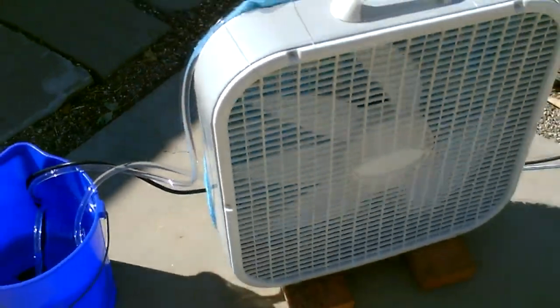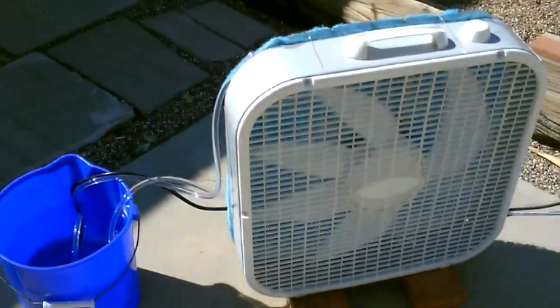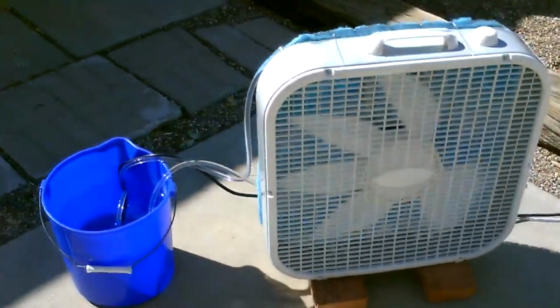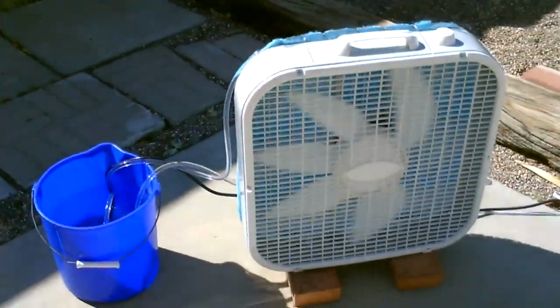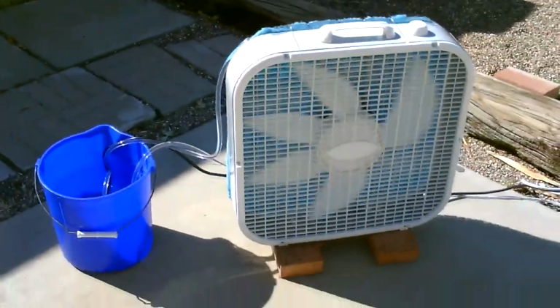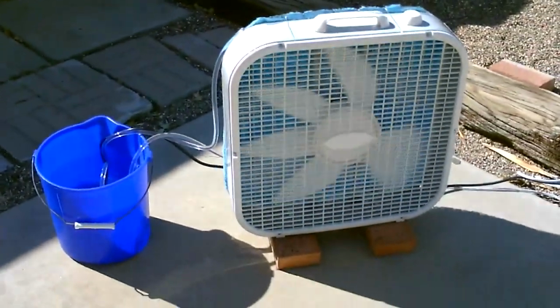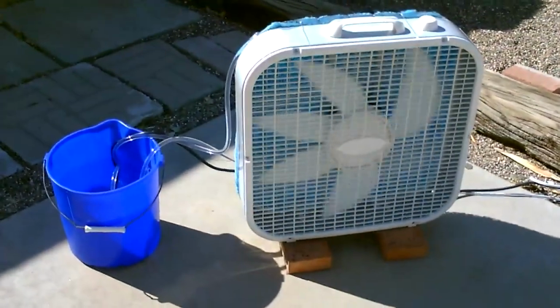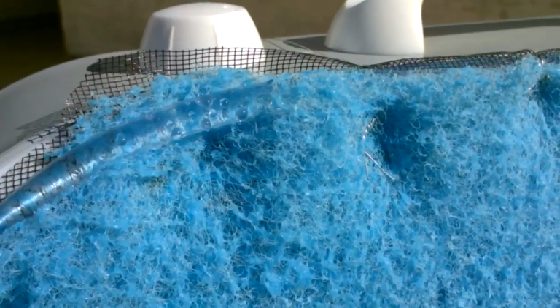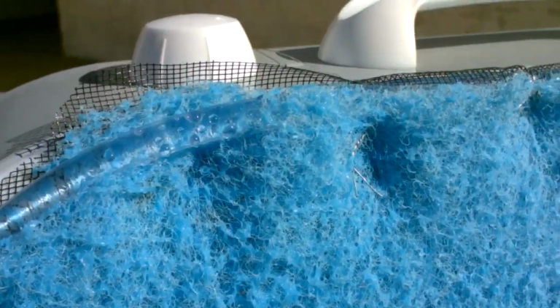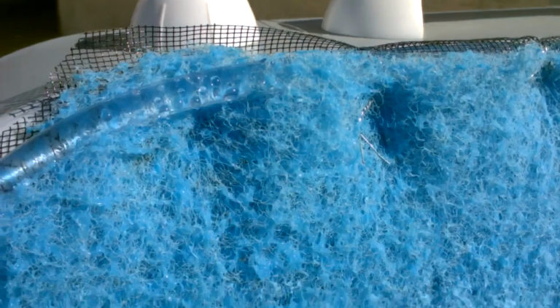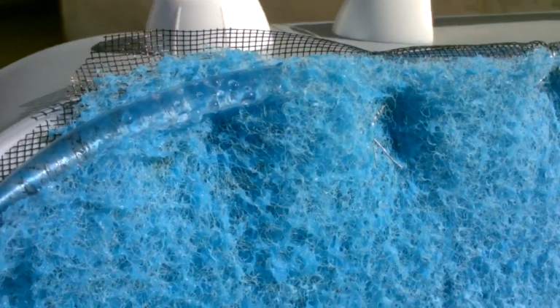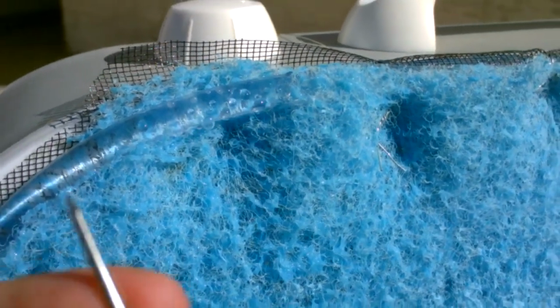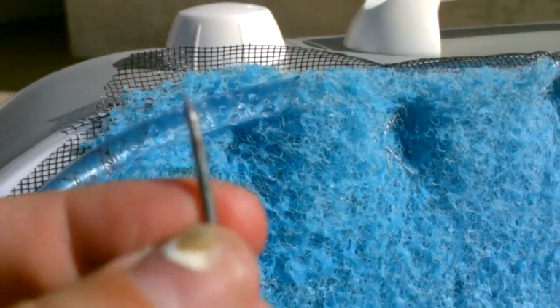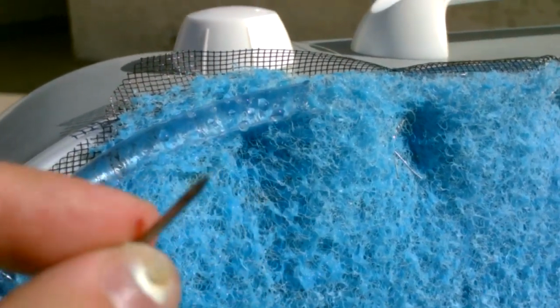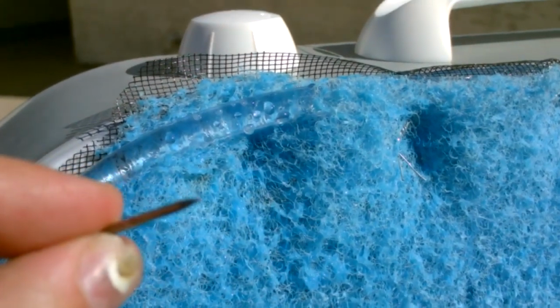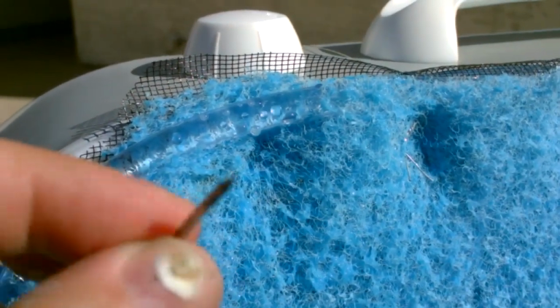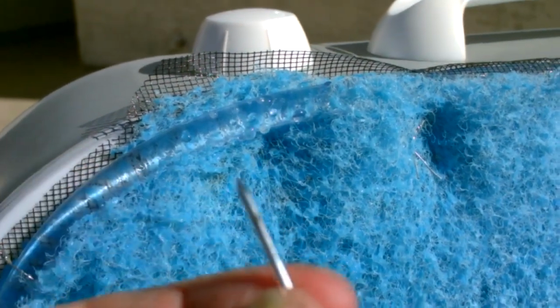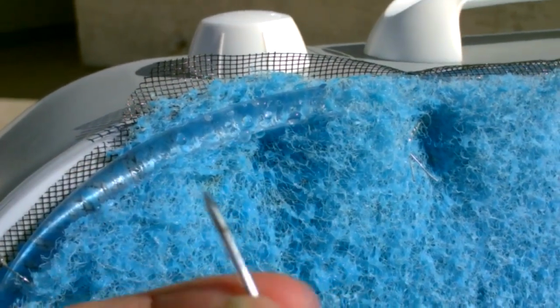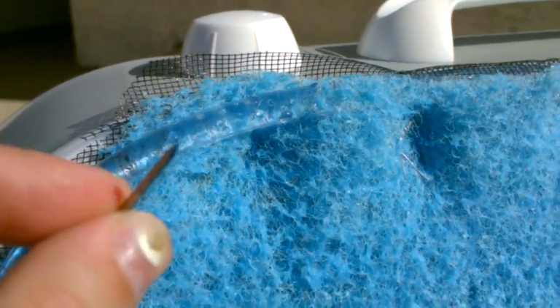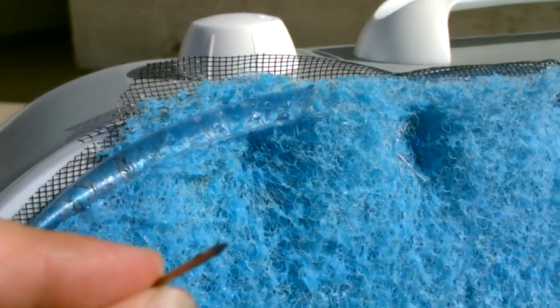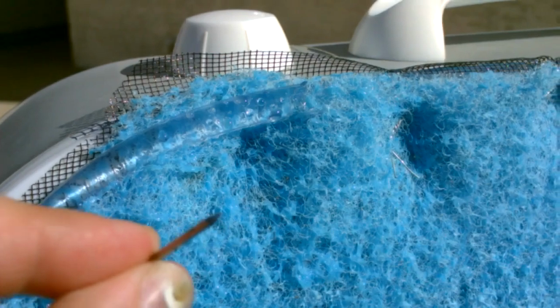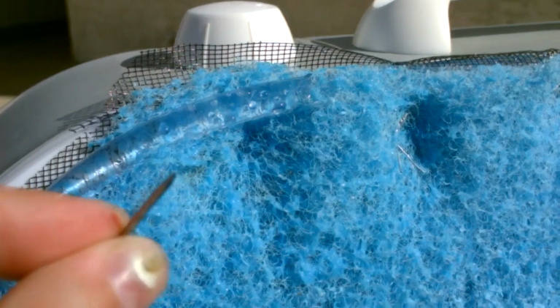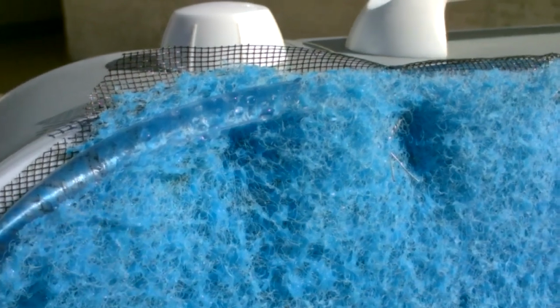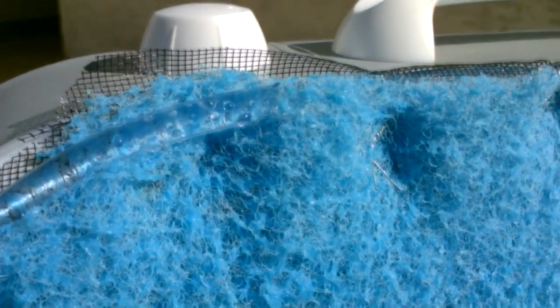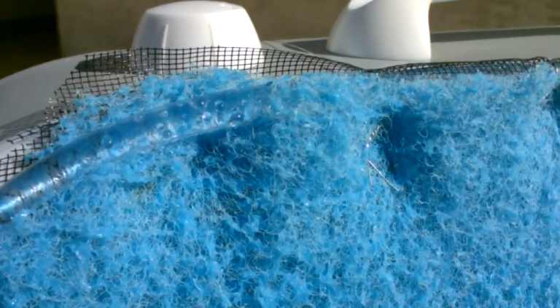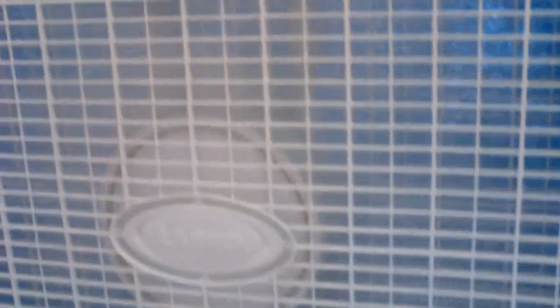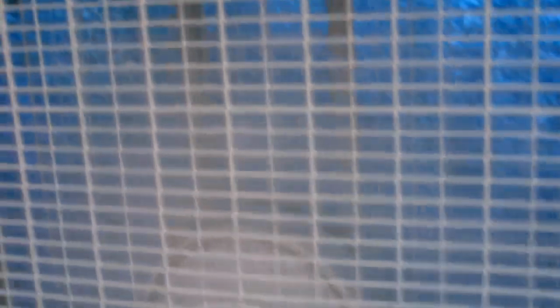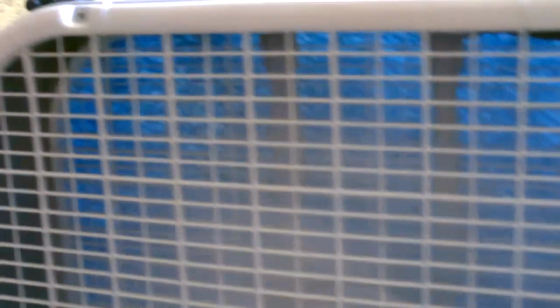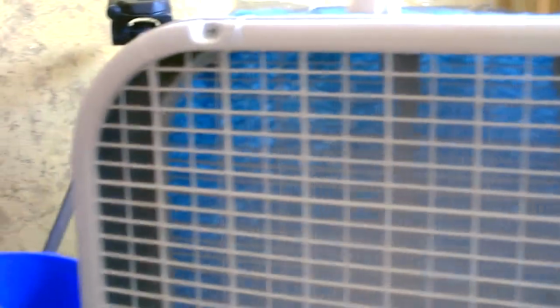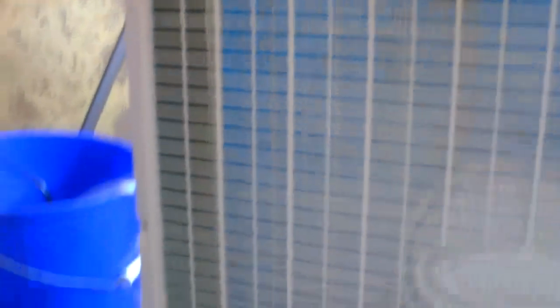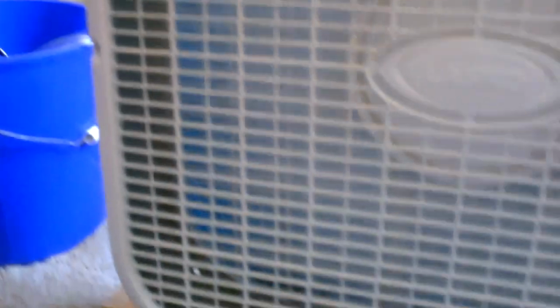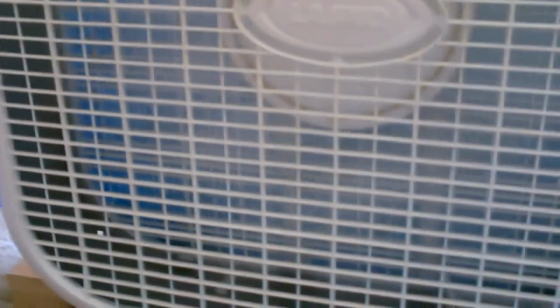That's the whole setup right there. Works awesome. I went ahead and increased the water flow a little bit by using a slightly larger nail — slightly larger than a pushpin. Yeah, that air is super cool. This thing's working great.